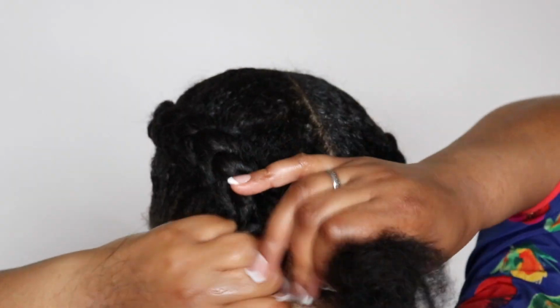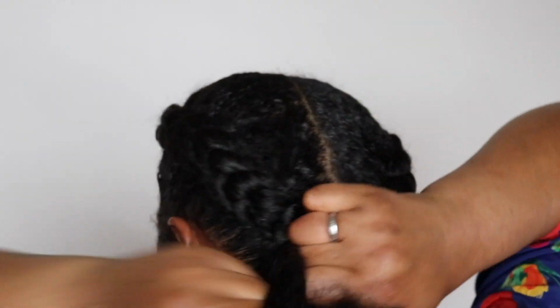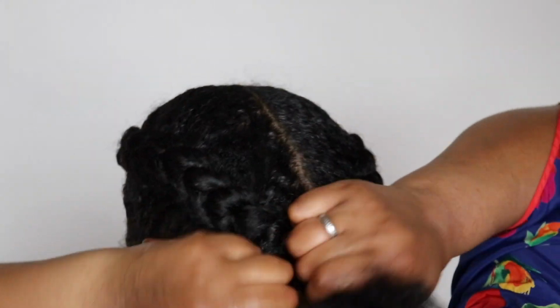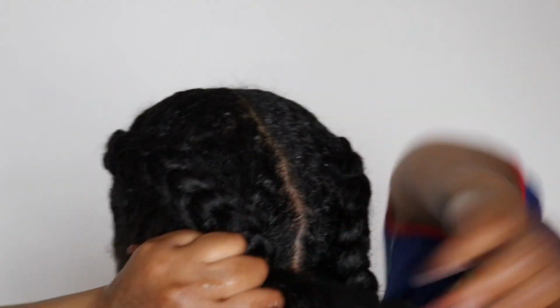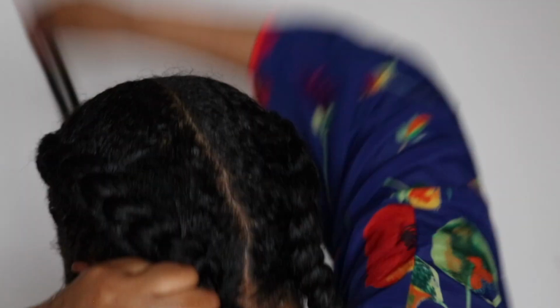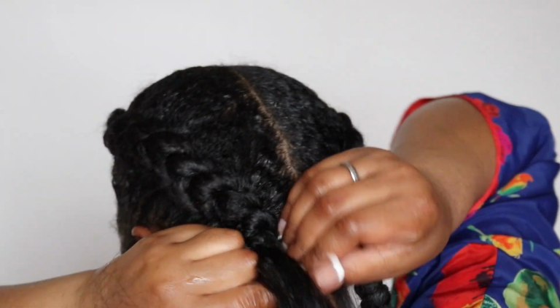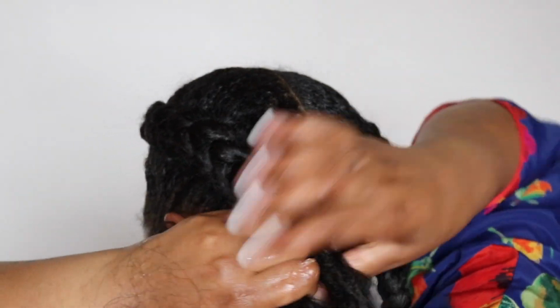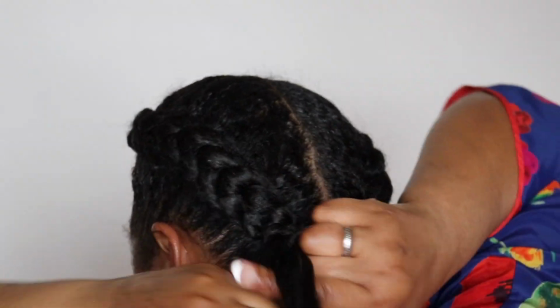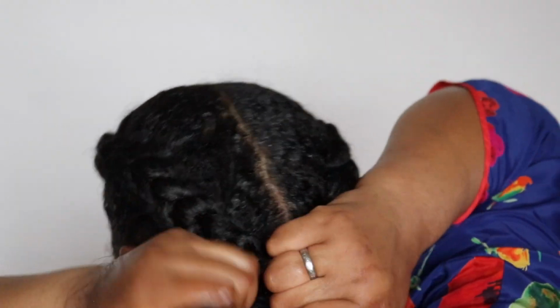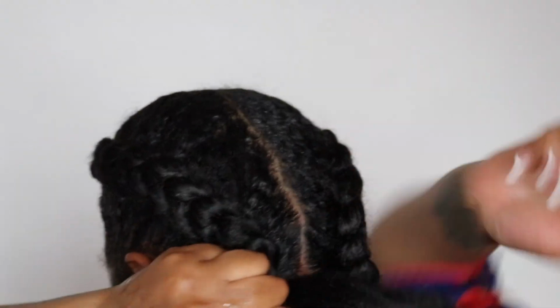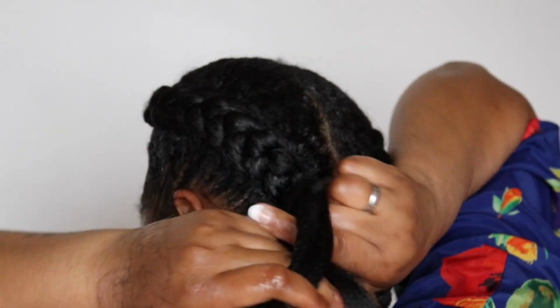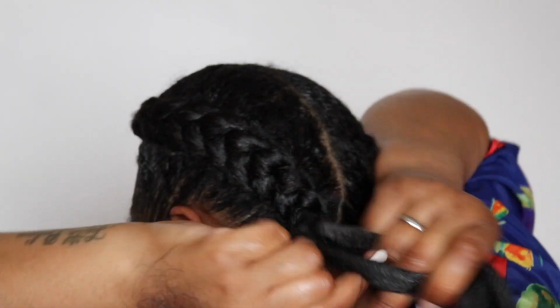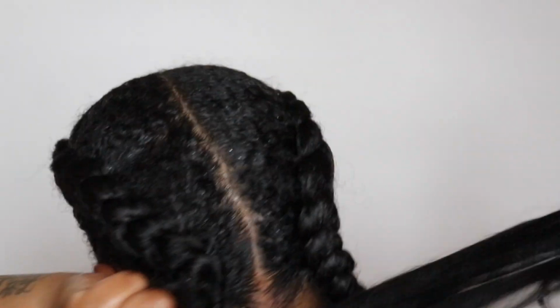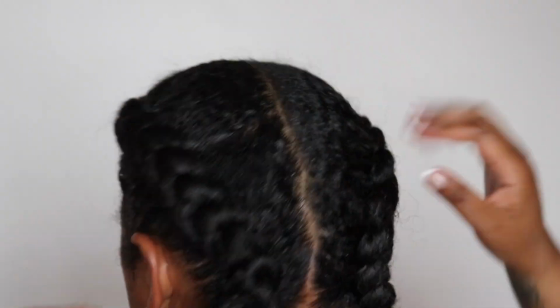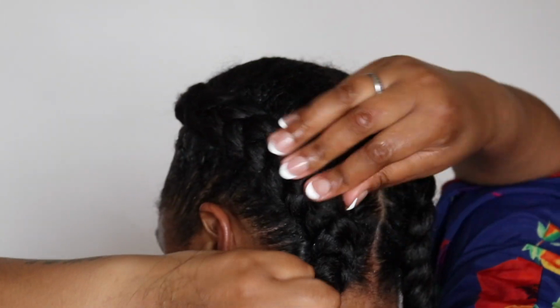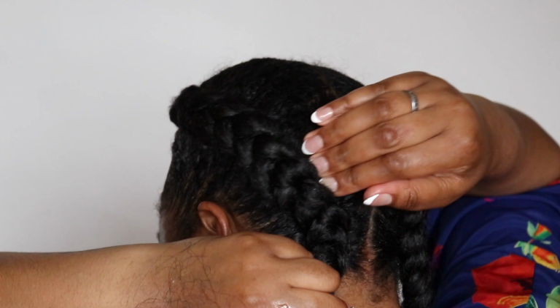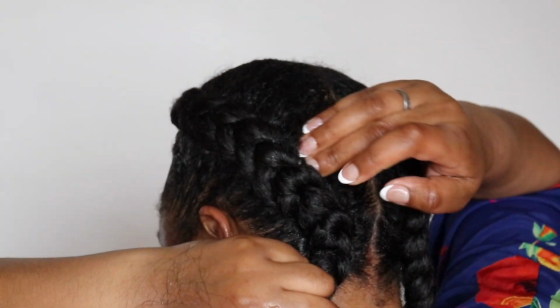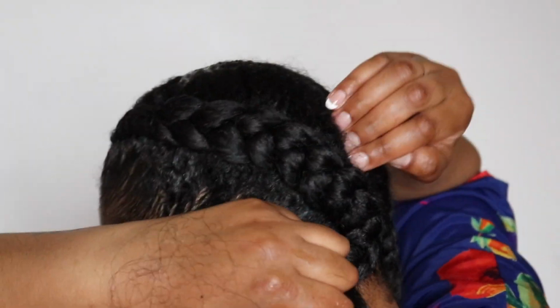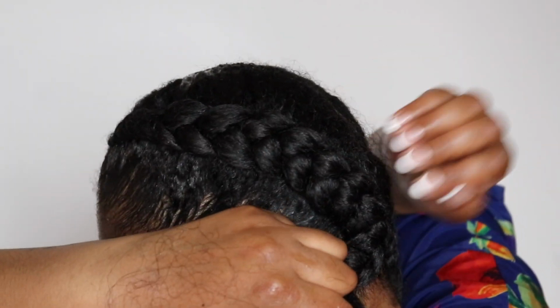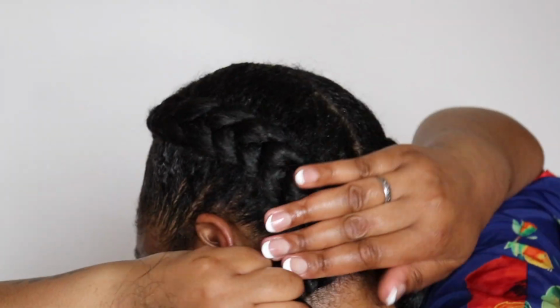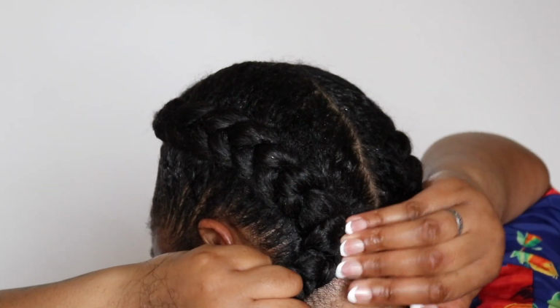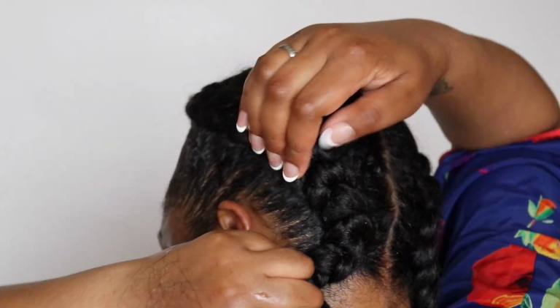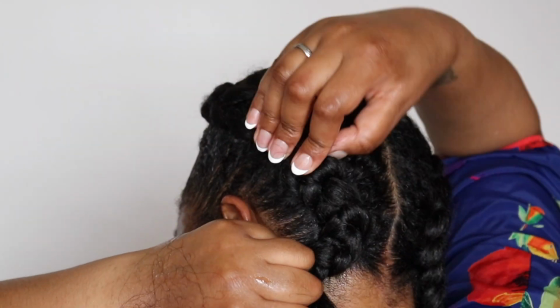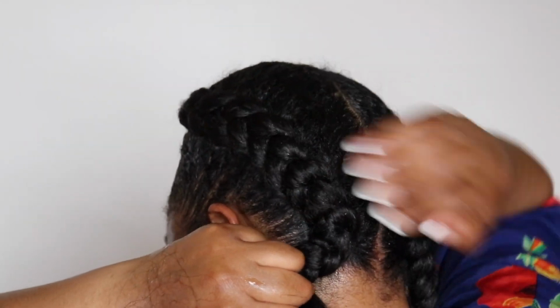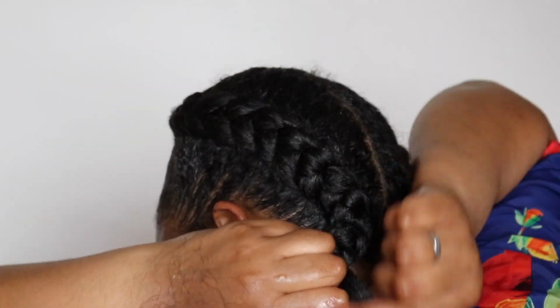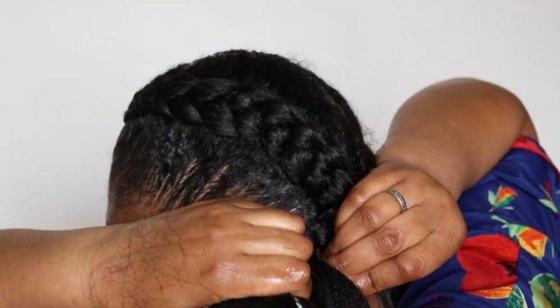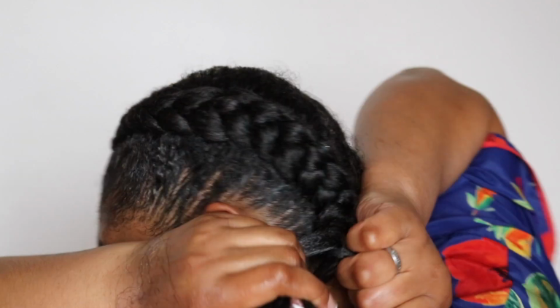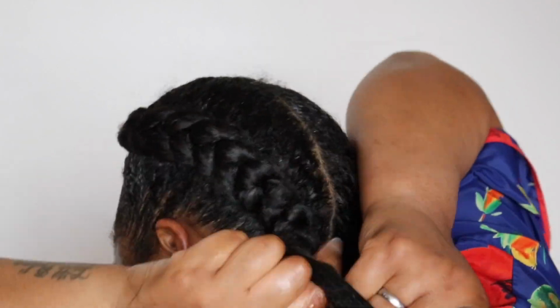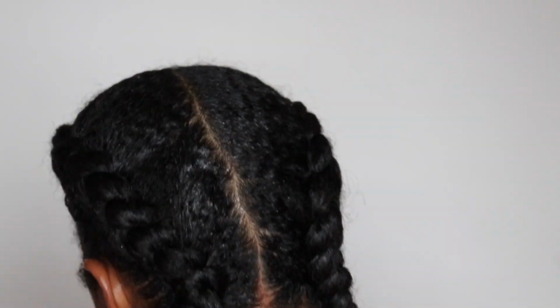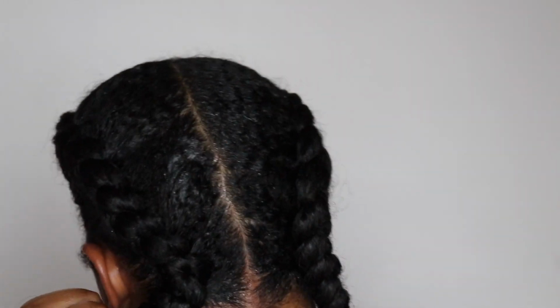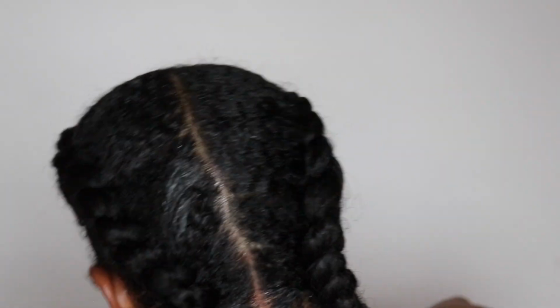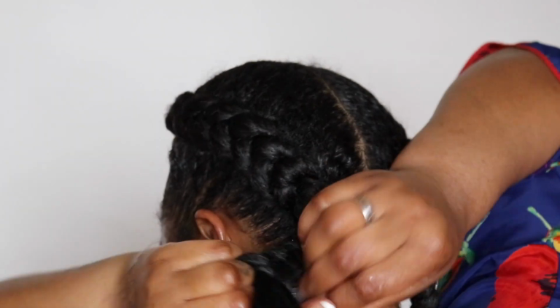This style is so easy to do once you get it and understand exactly what you're doing. This style usually lasts me about two weeks. It's definitely a go-to when I just need something to protect my hair but I don't want to spend a lot of time doing it. I could finish this look in about an hour if that.